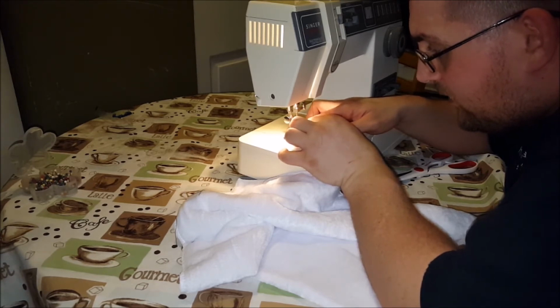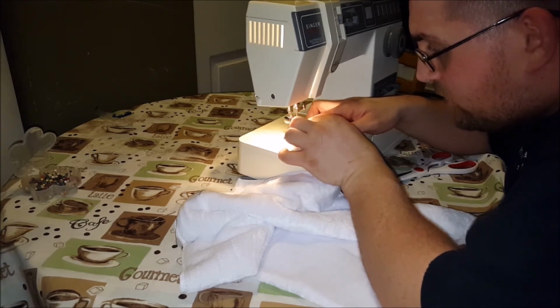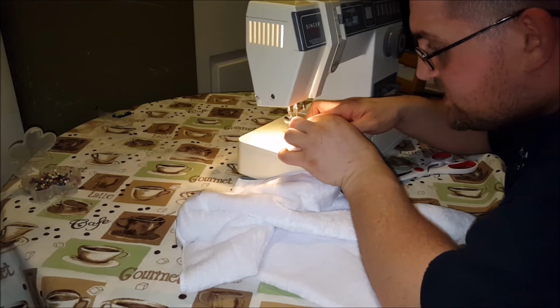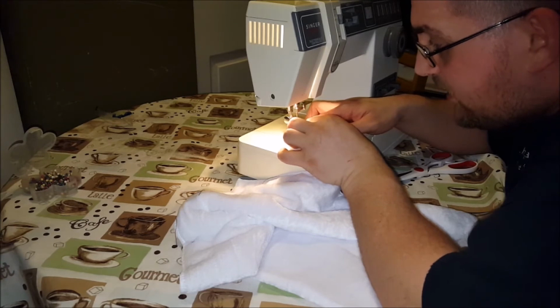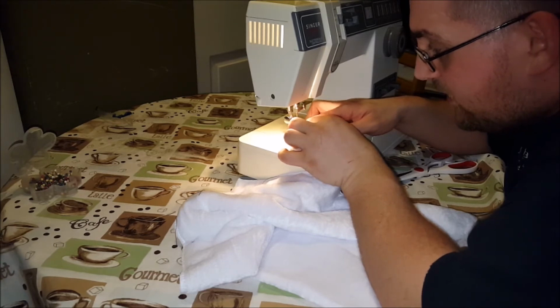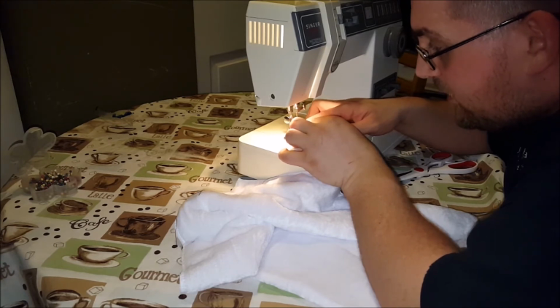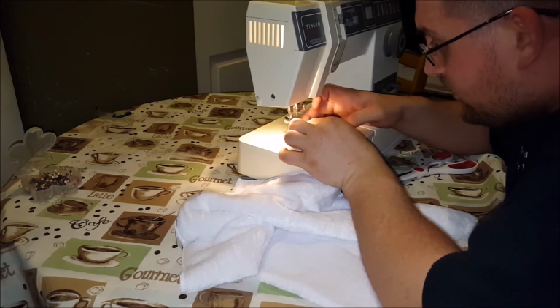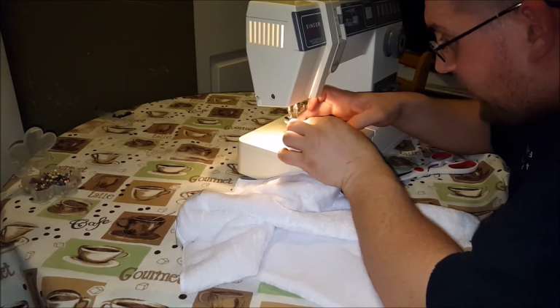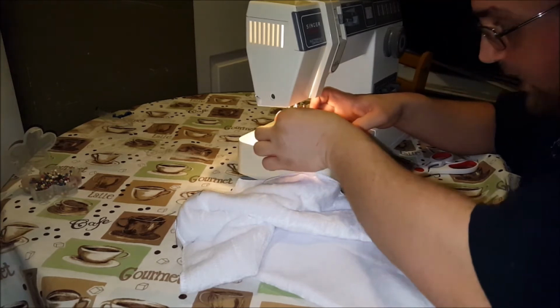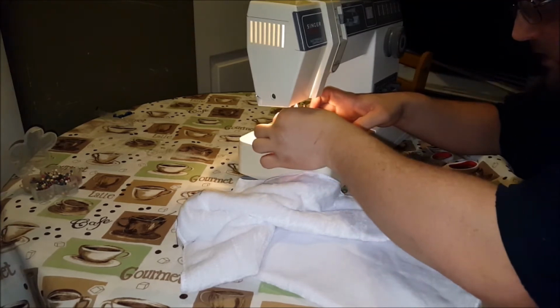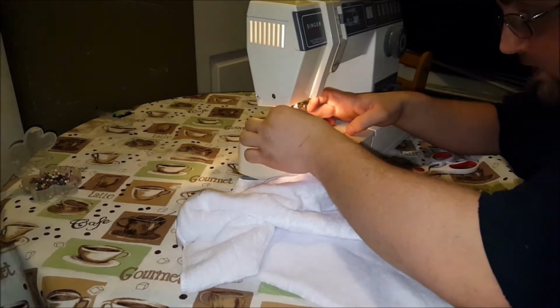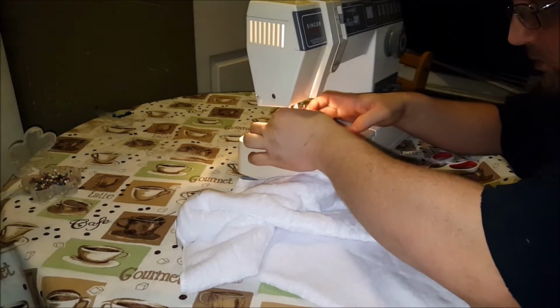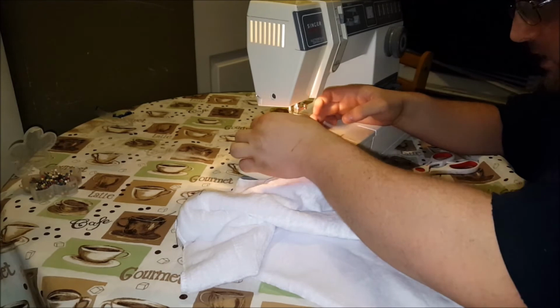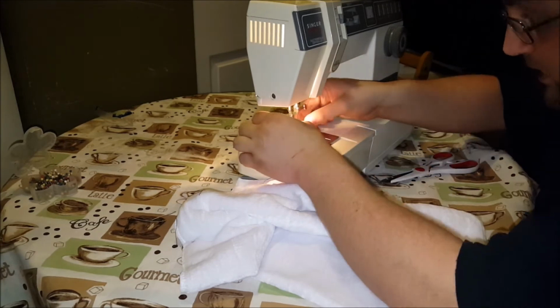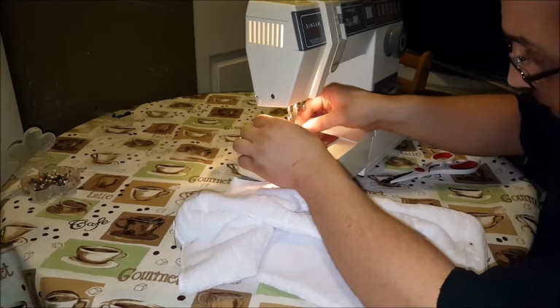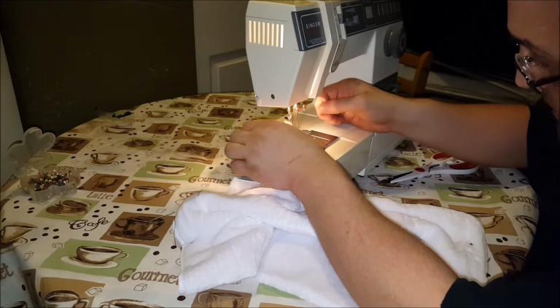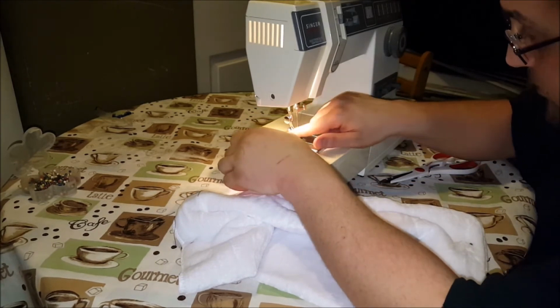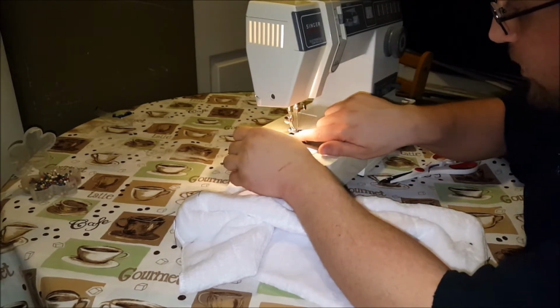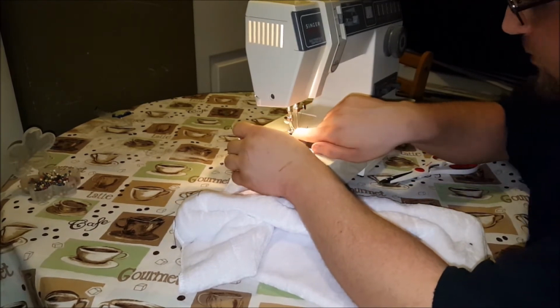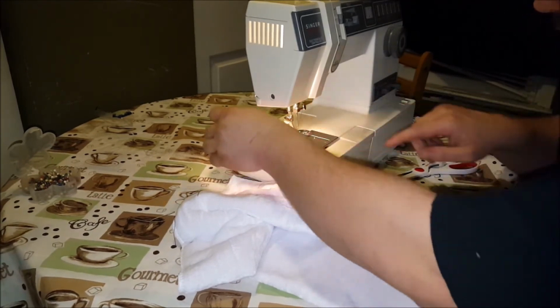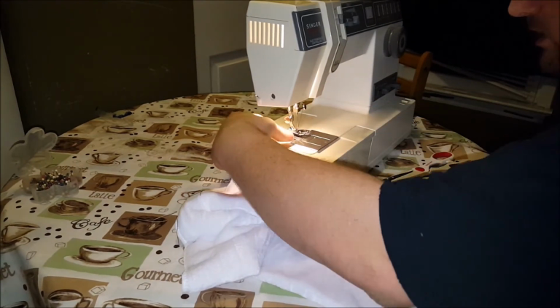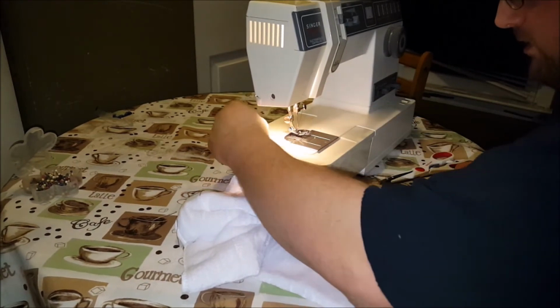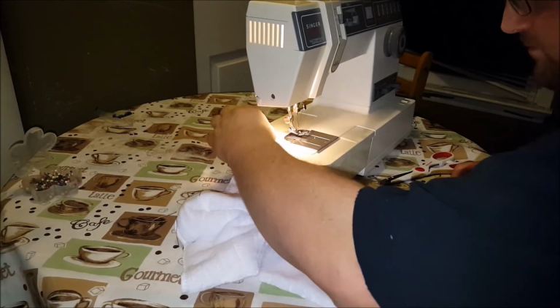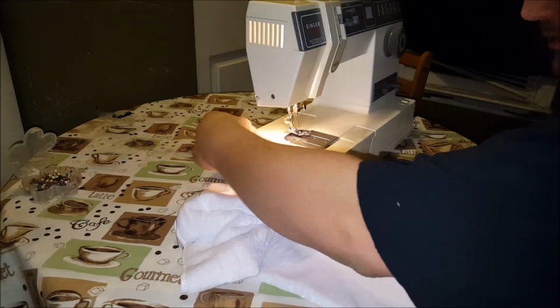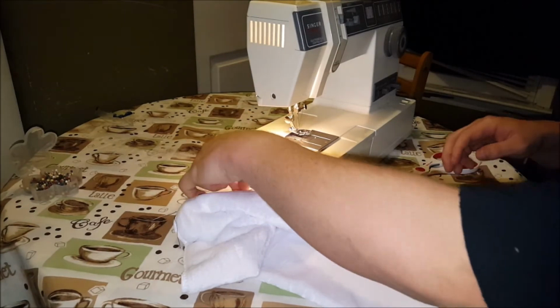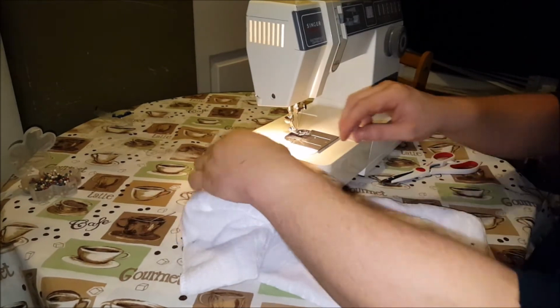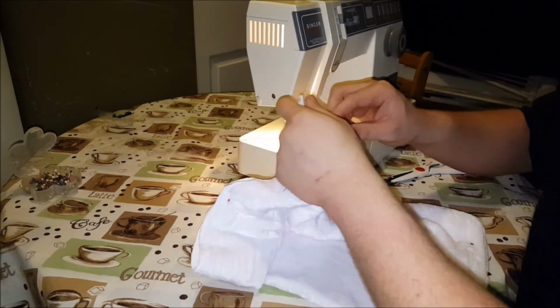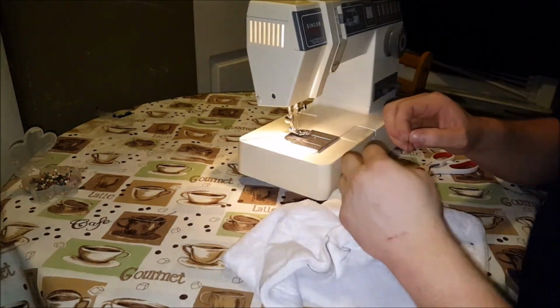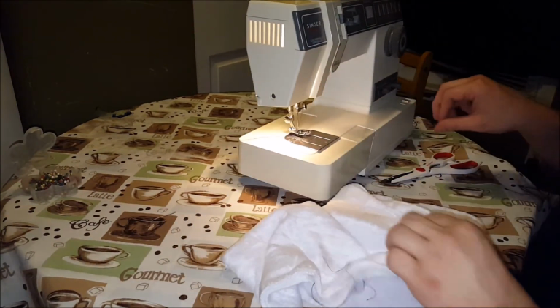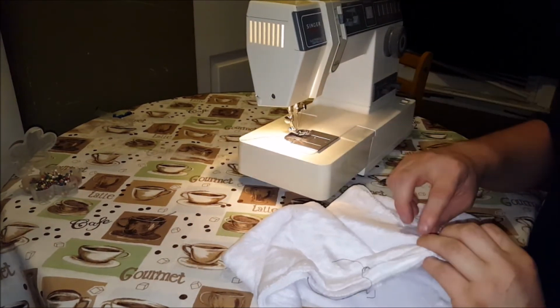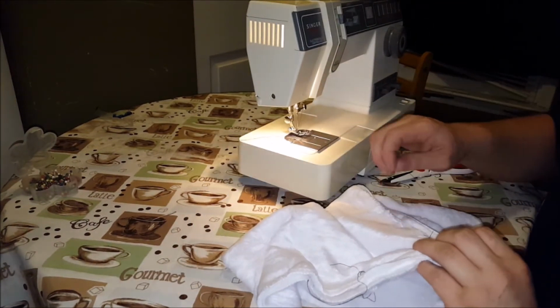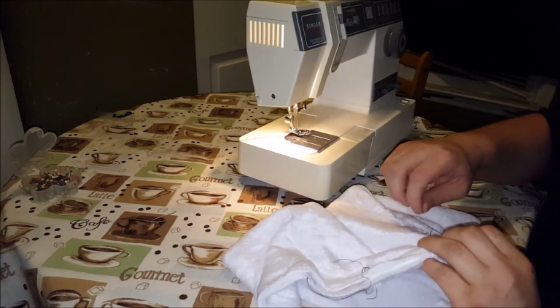Of course. When I'm not on camera I could thread a needle within like half a second. When I'm on camera, underneath all these lights, suddenly I can't do squat.